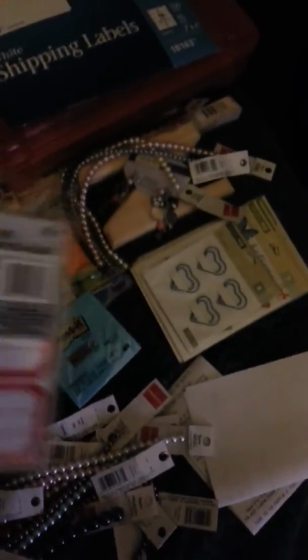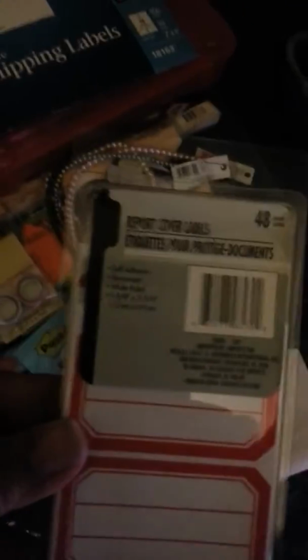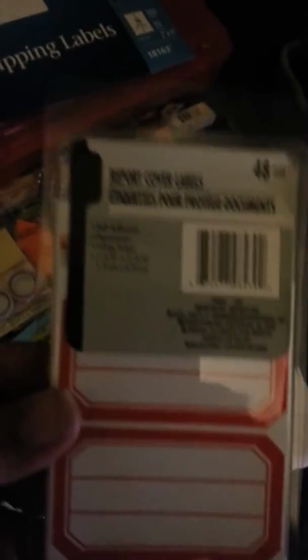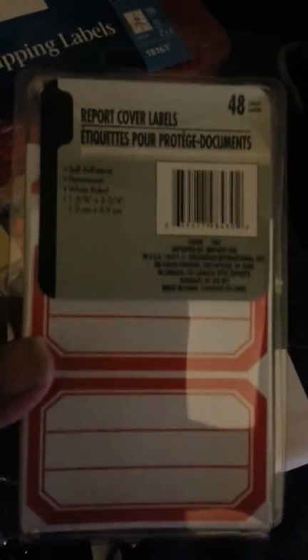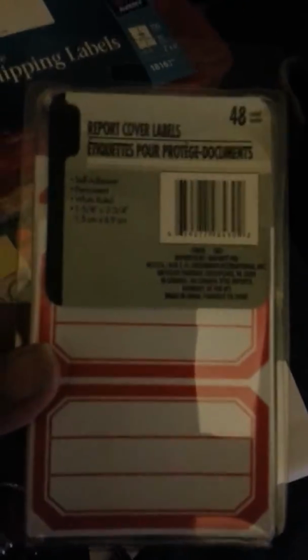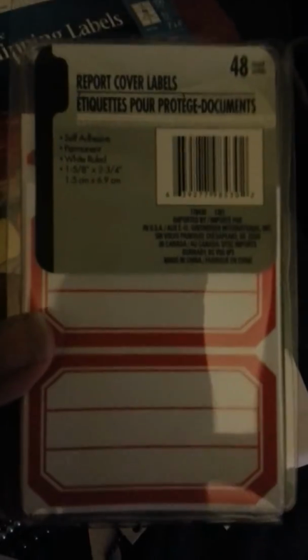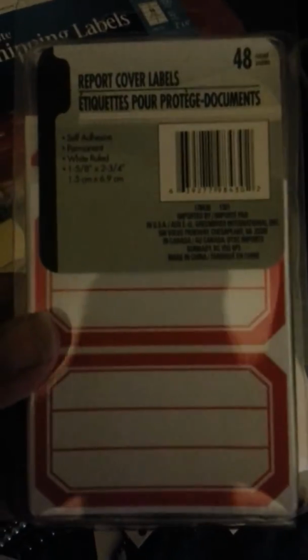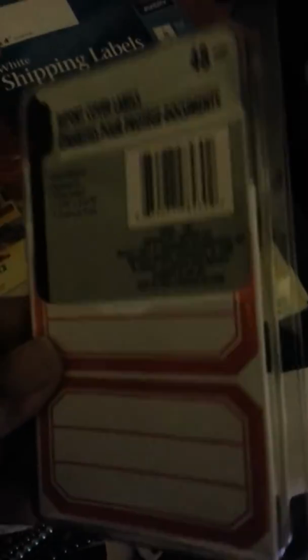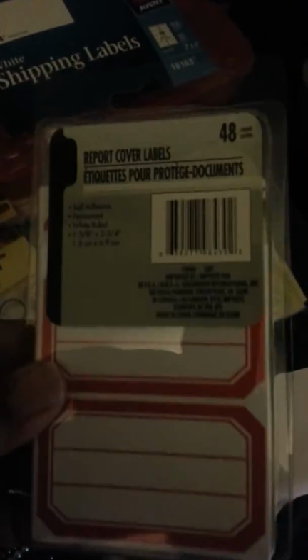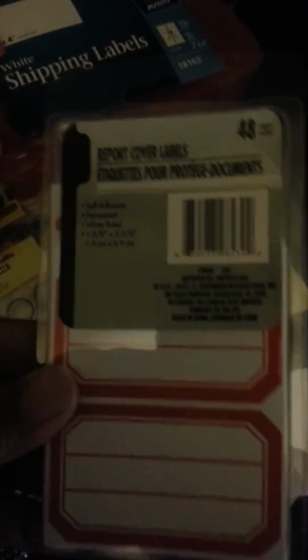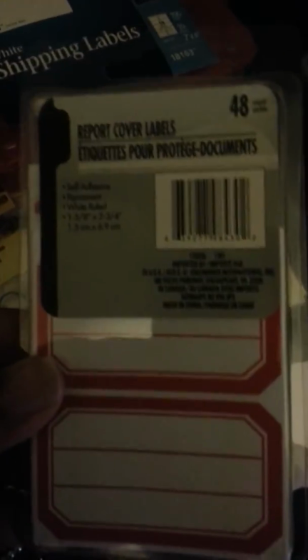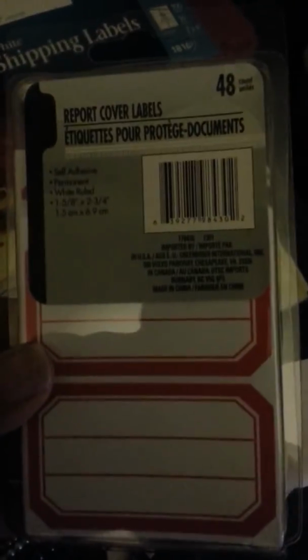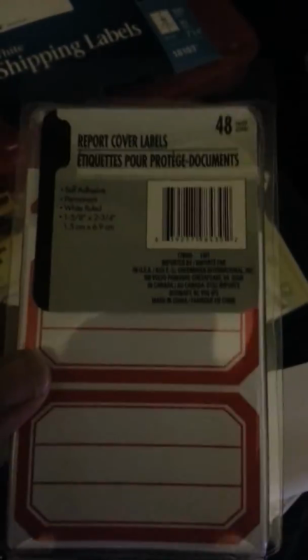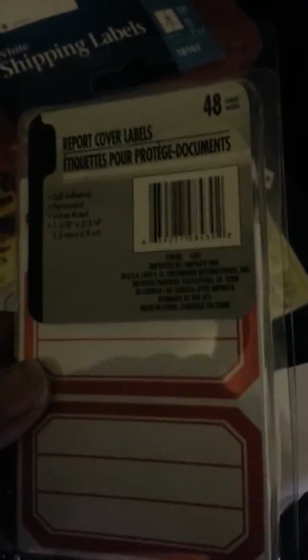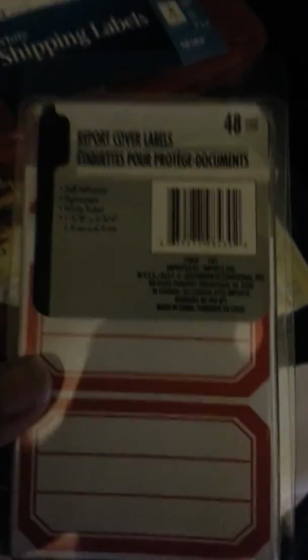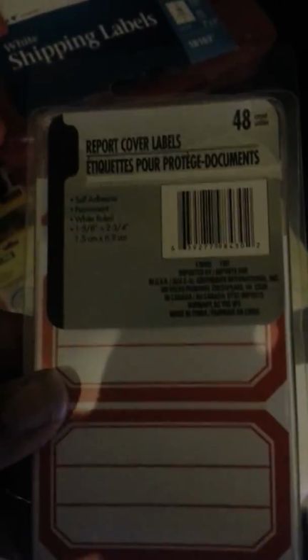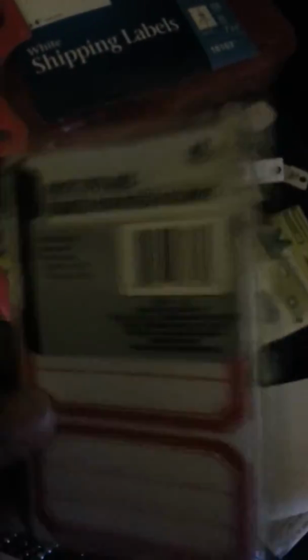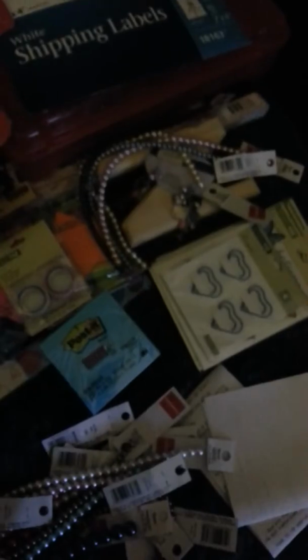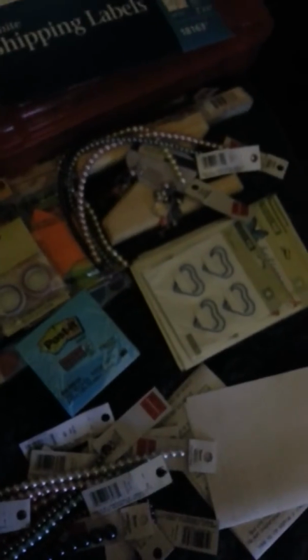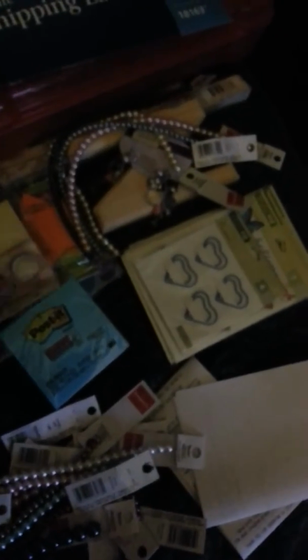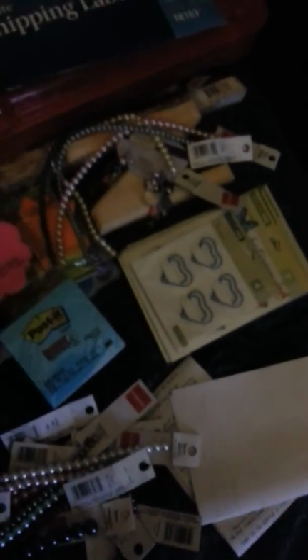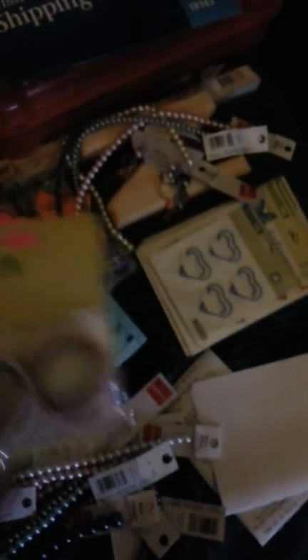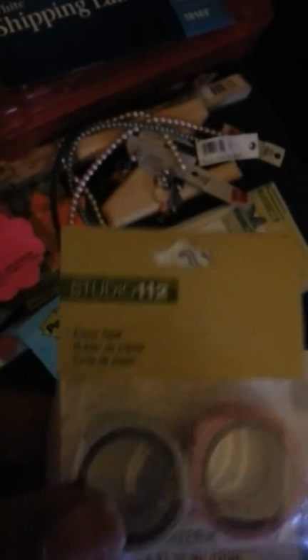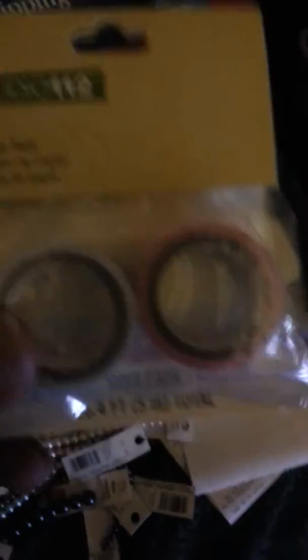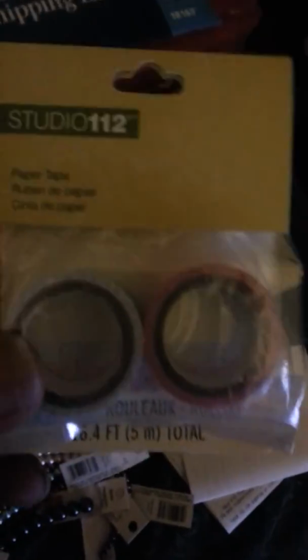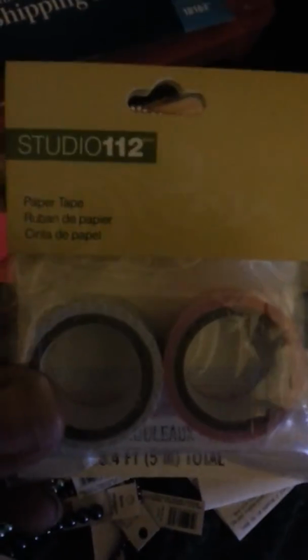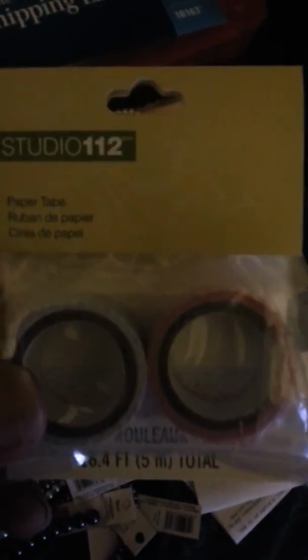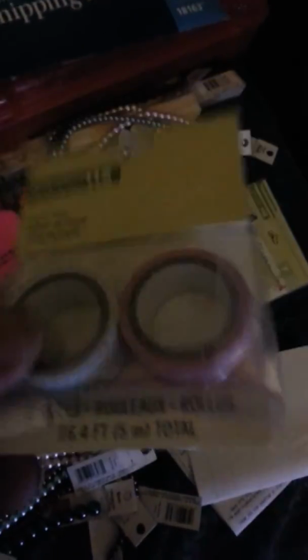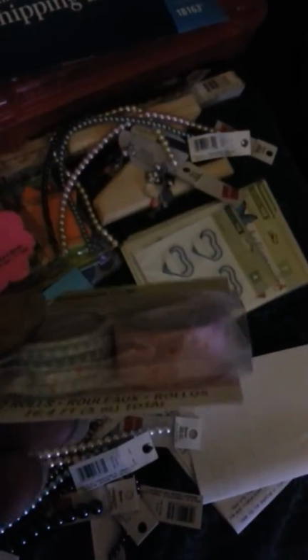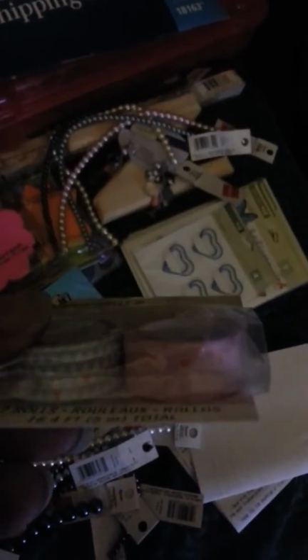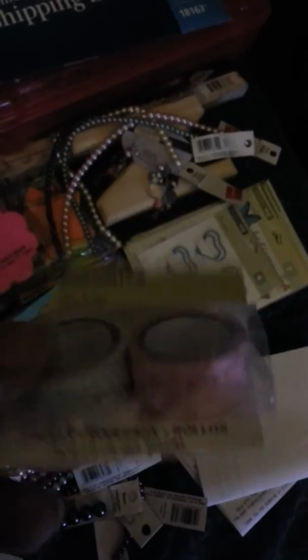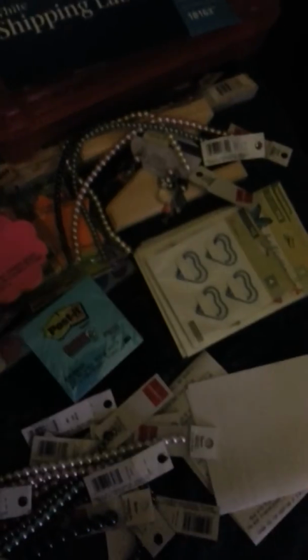I got this at the dollar store for my Filofax, which I am finally going to put together tonight, and I got these little washi tapes at Joann's for a dollar.